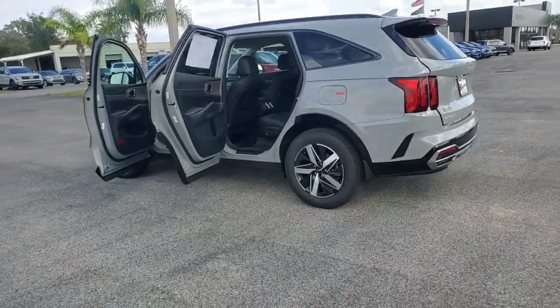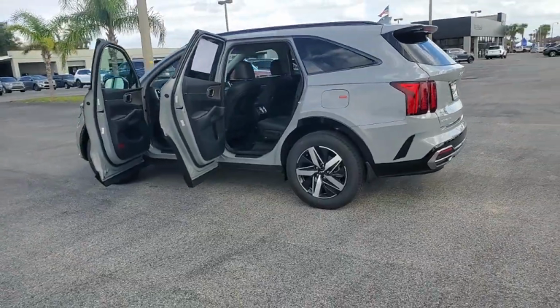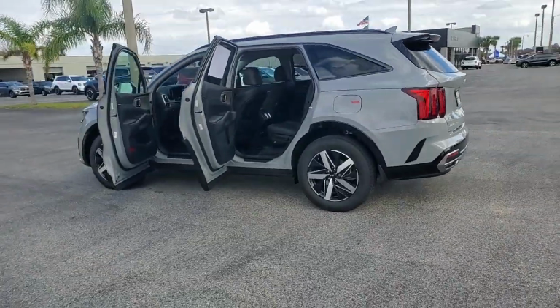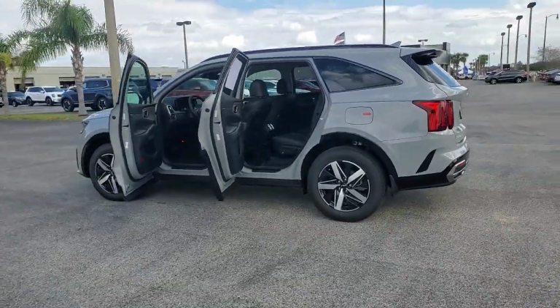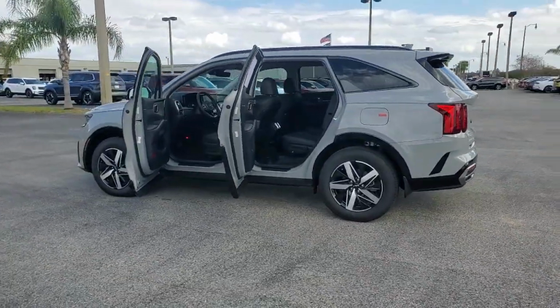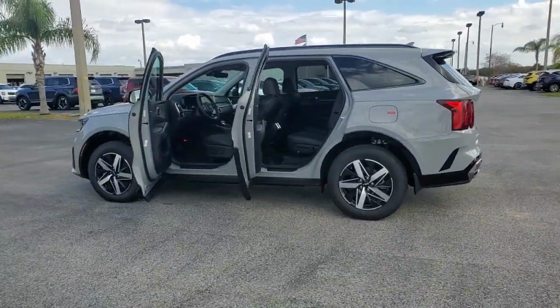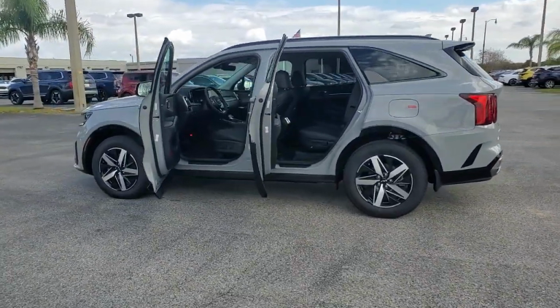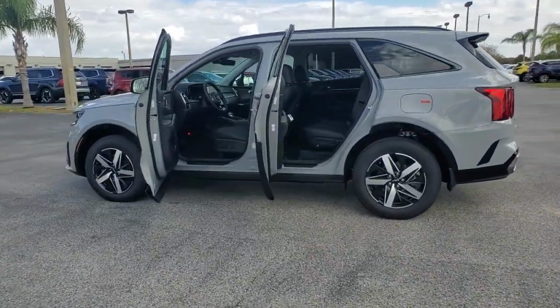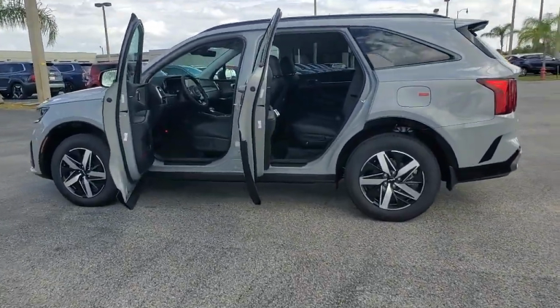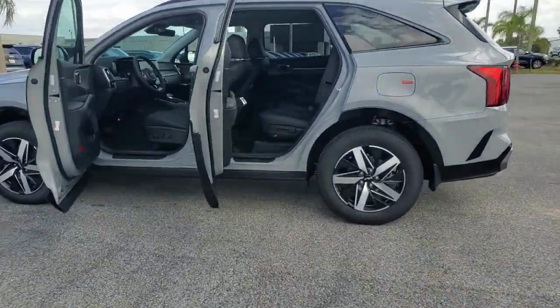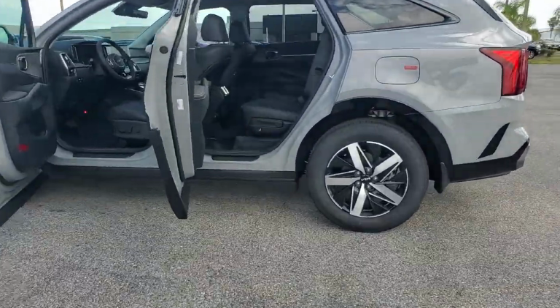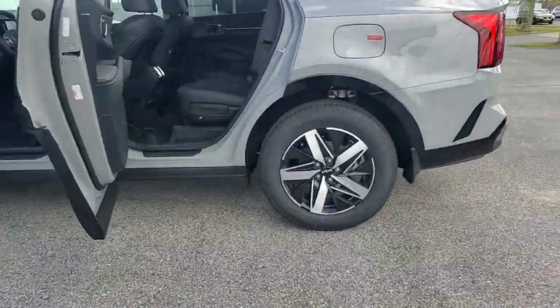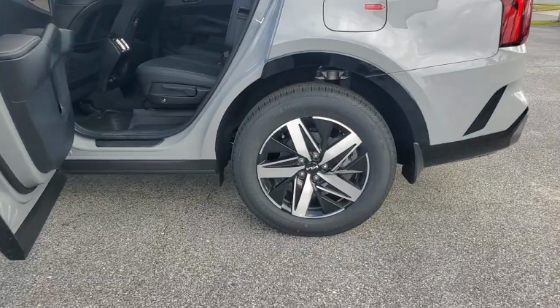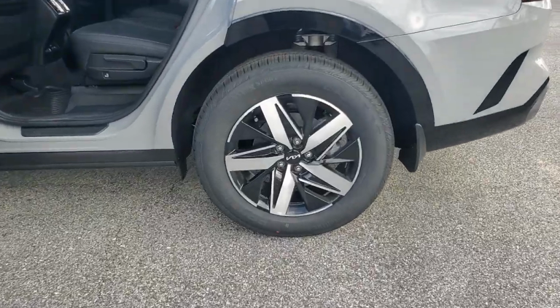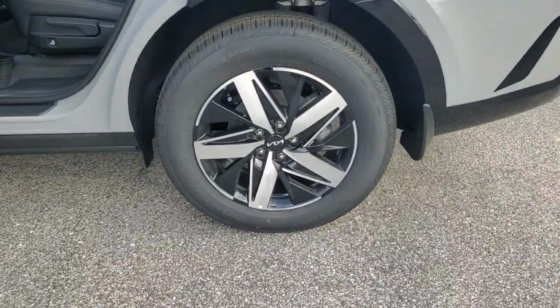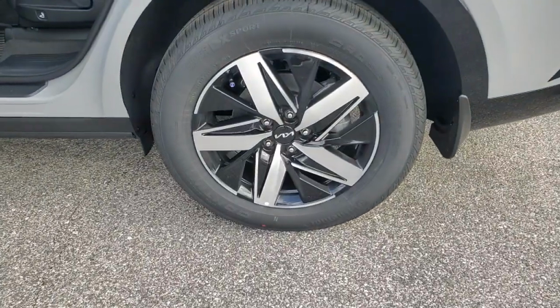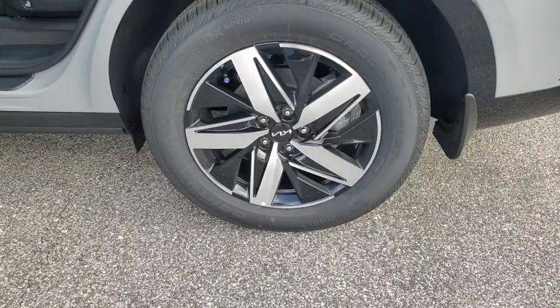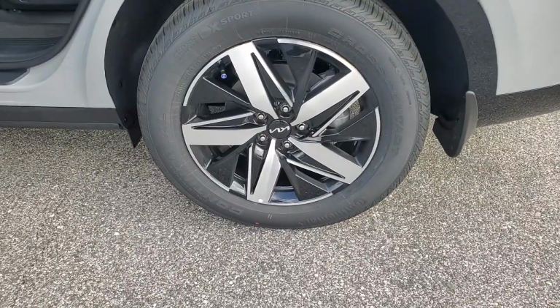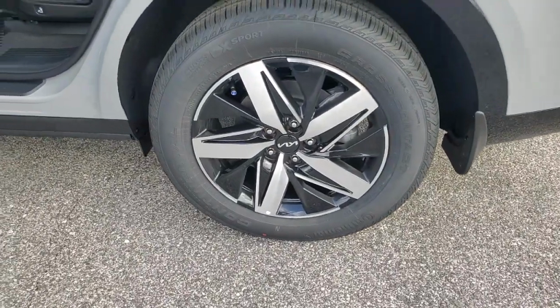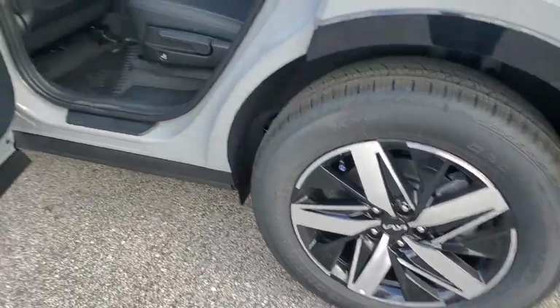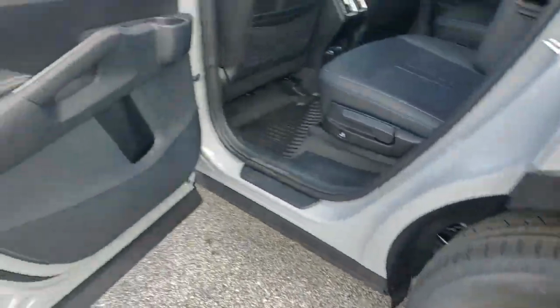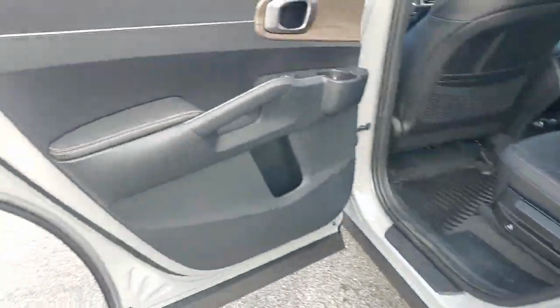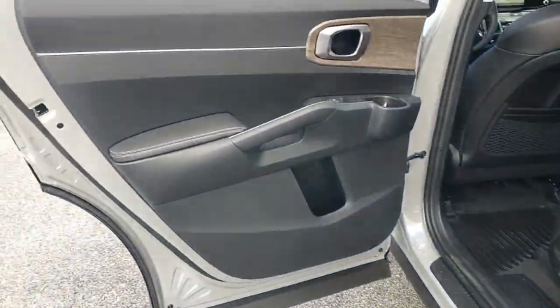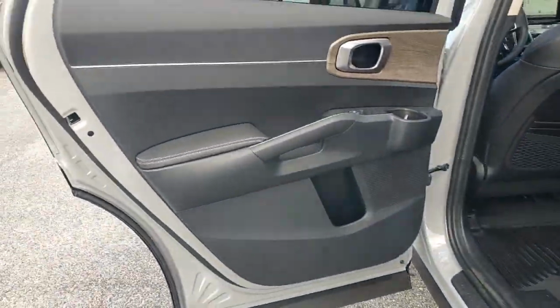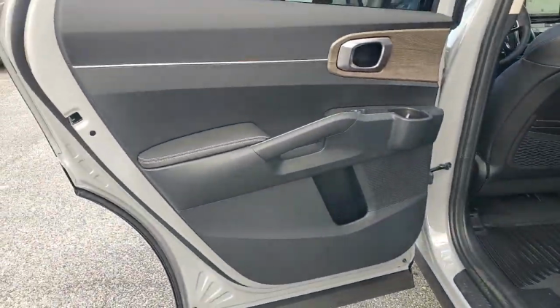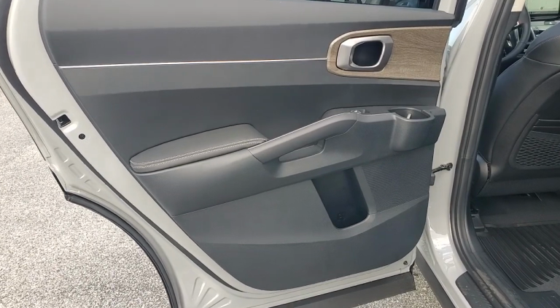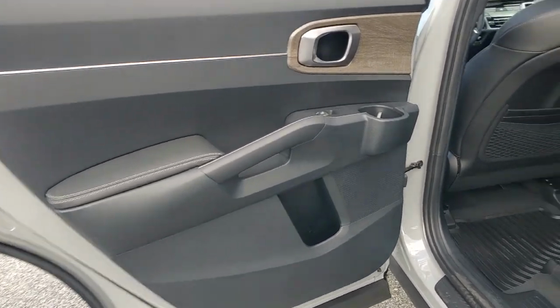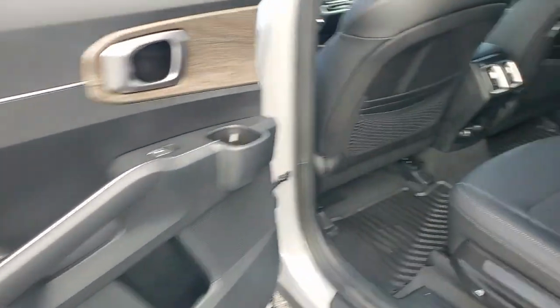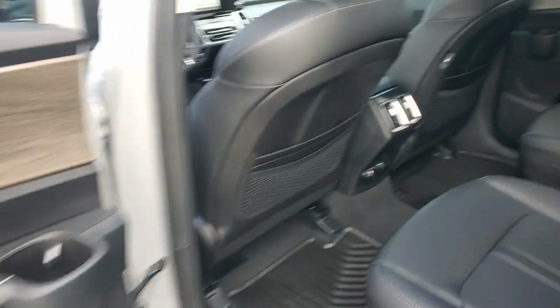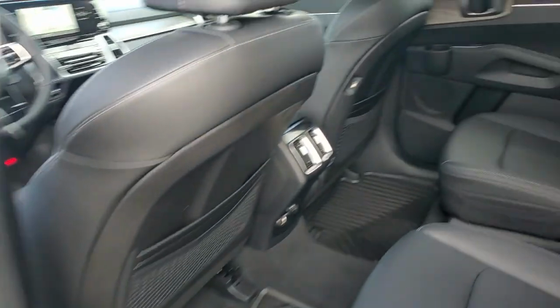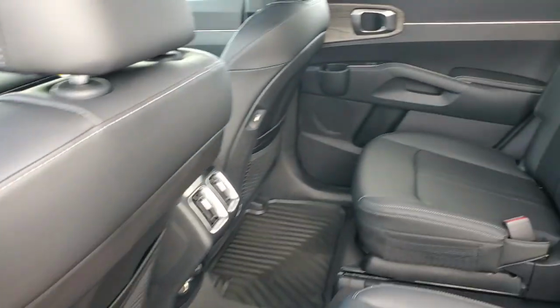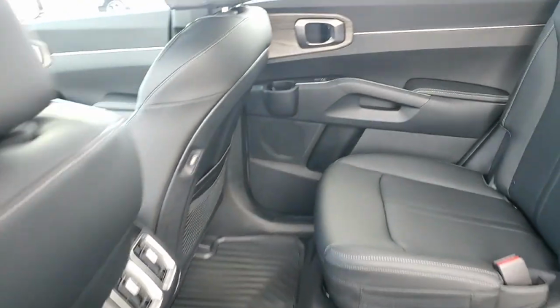Wood grain interior trim, satellite radio, heated mirrors — you deserve the quality, comfort, and convenience this Sorento brings on every ride. Our team will give you an outstanding test drive experience. Stop in today.